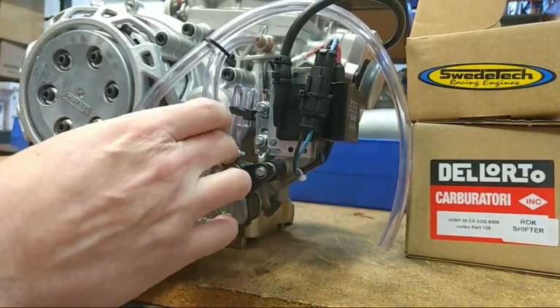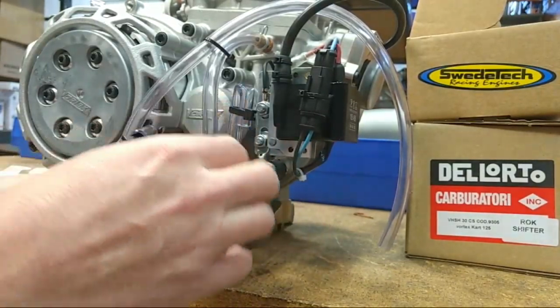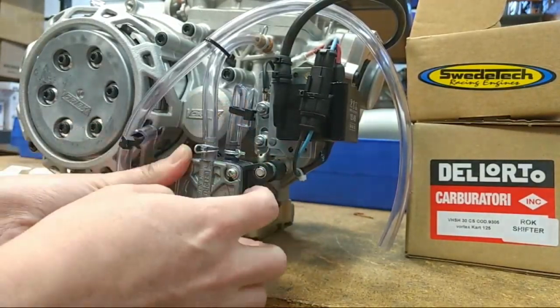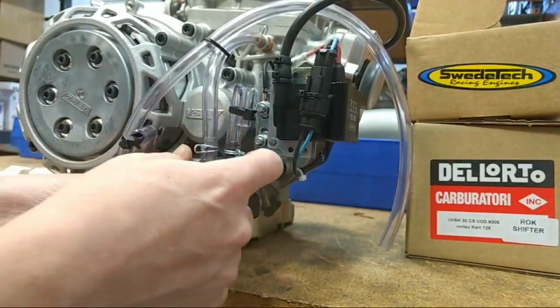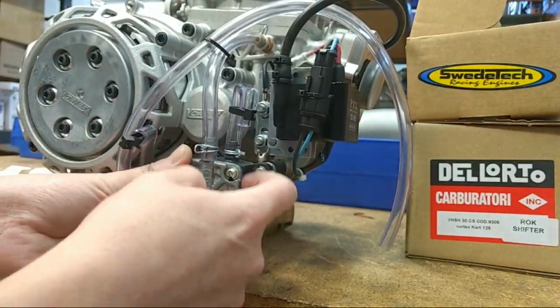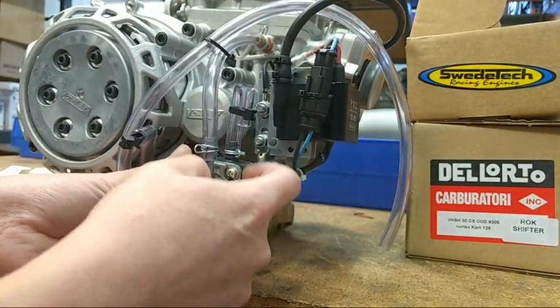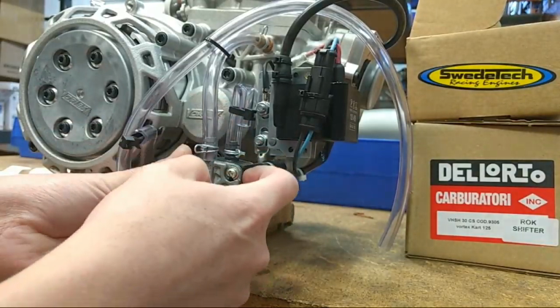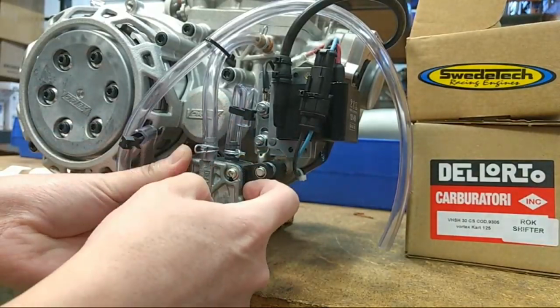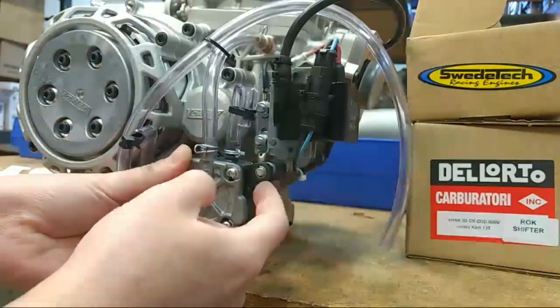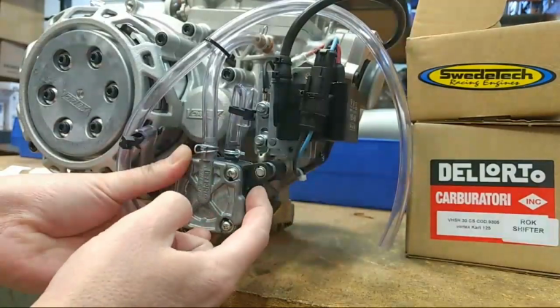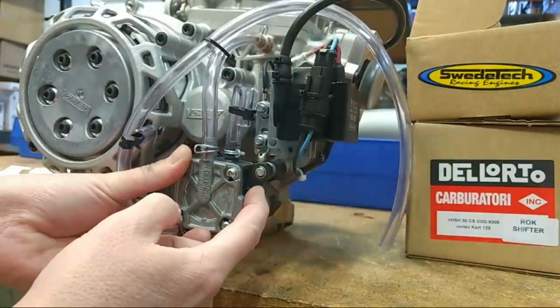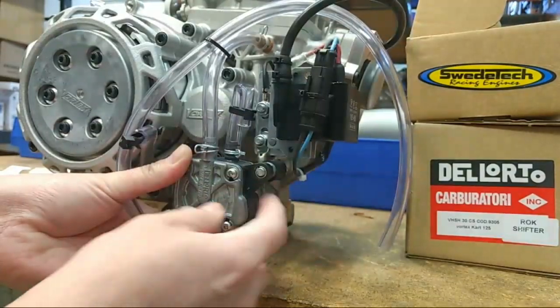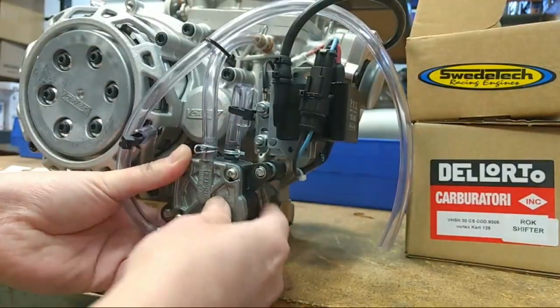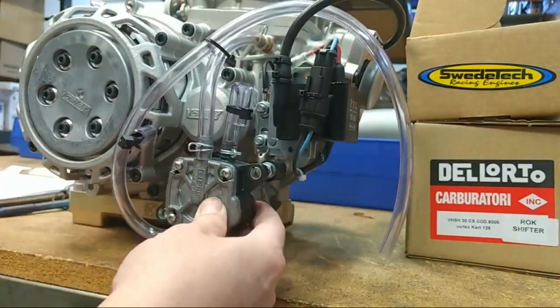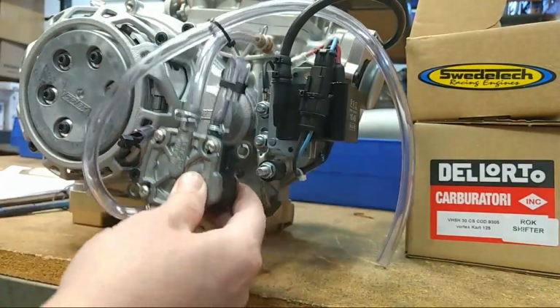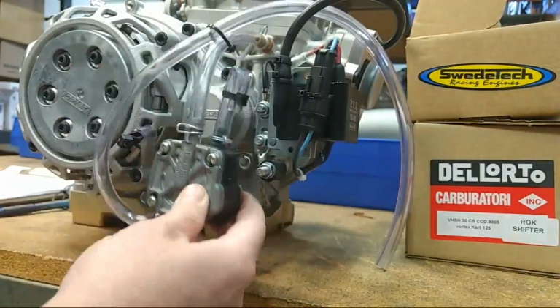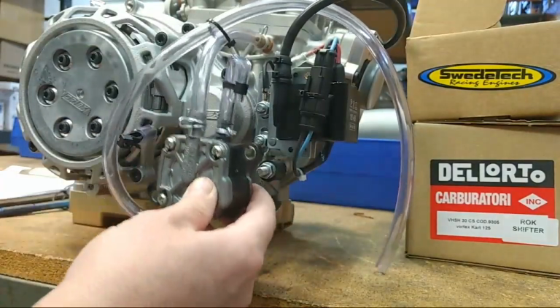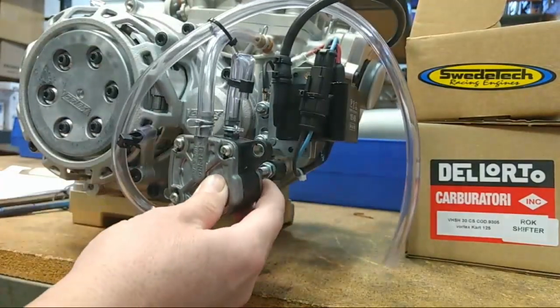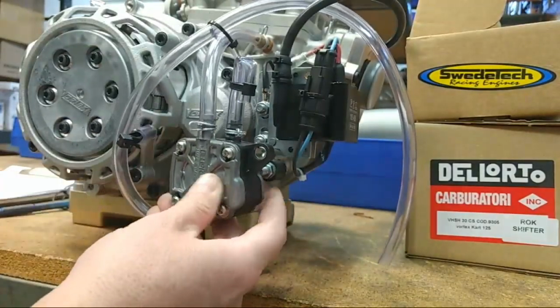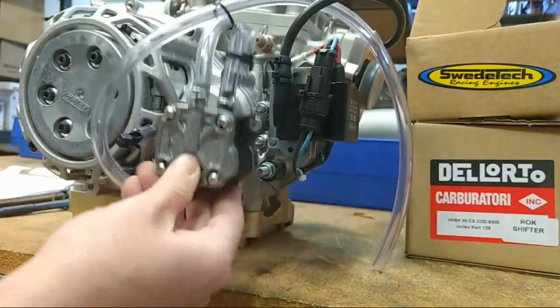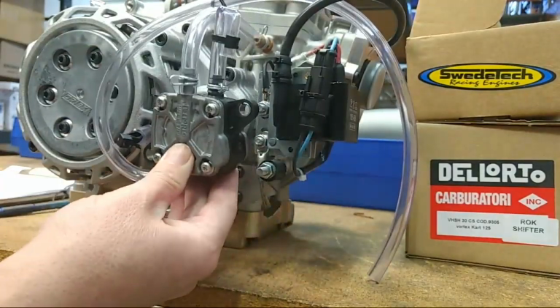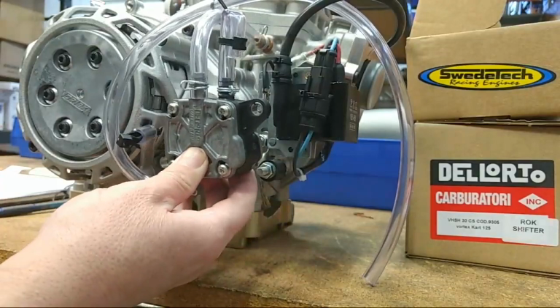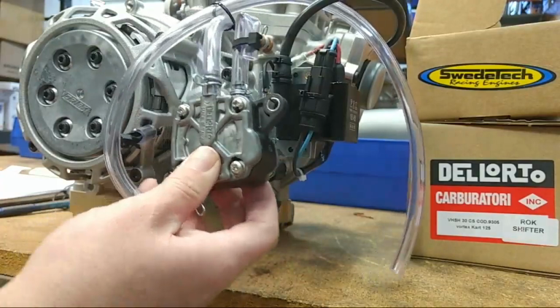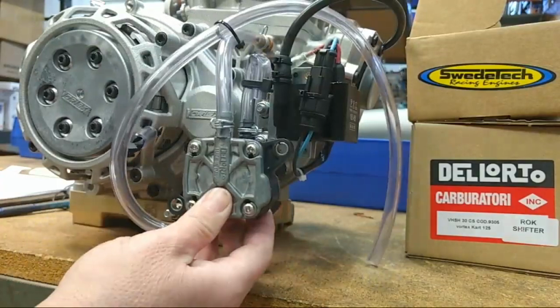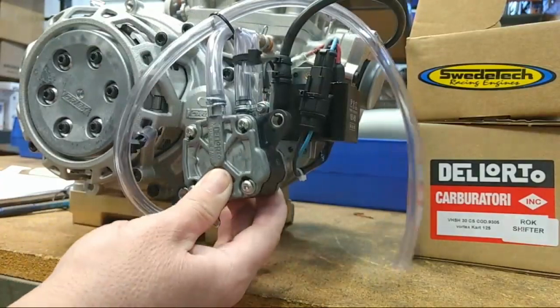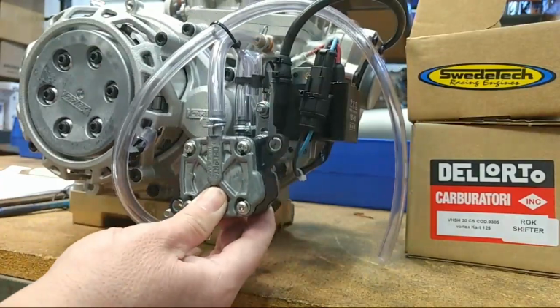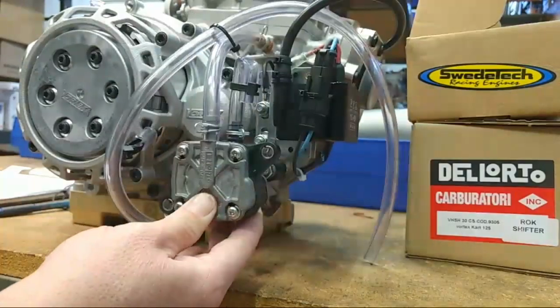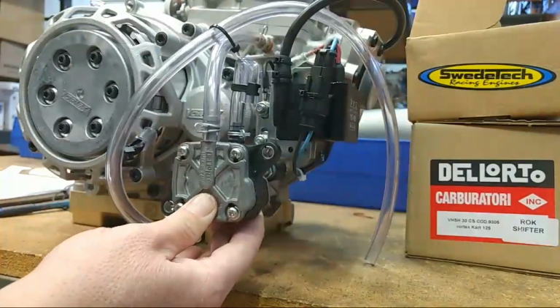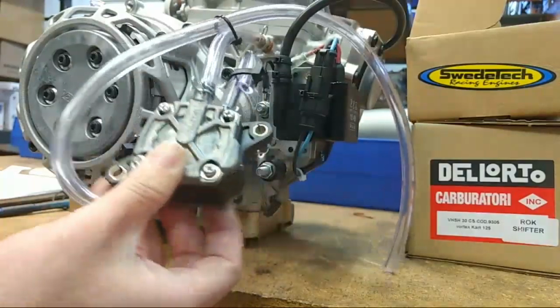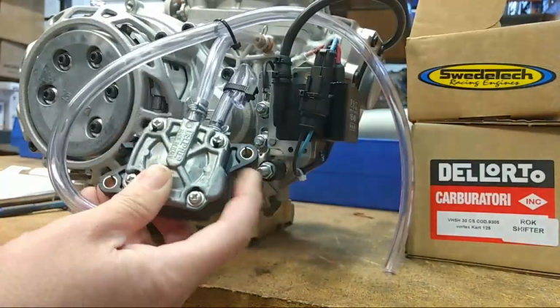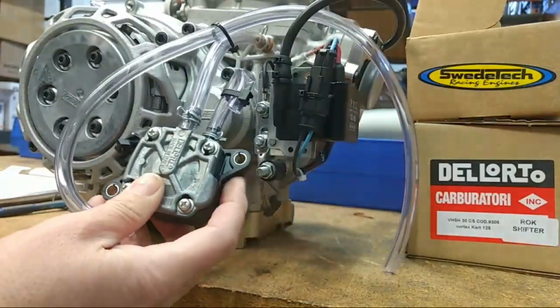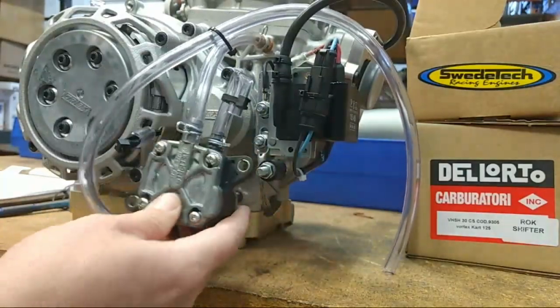The Dilardo pump has a tendency to crack on these mounting tabs, which is why we ship it loose and out of the way, so the impact in shipping doesn't break the tabs off.